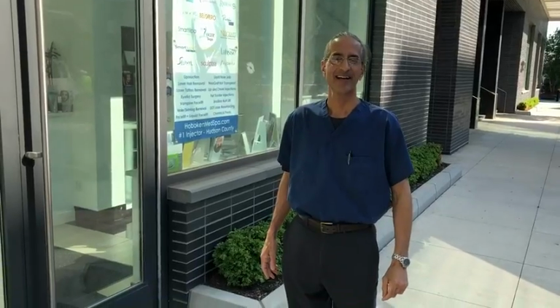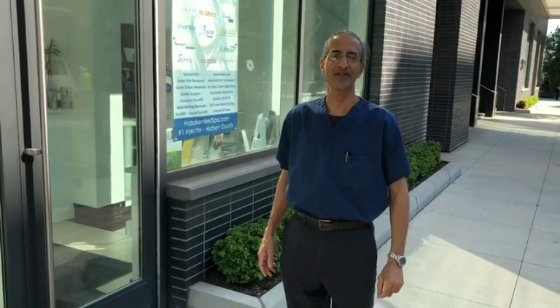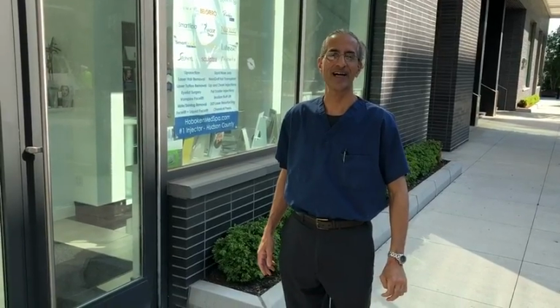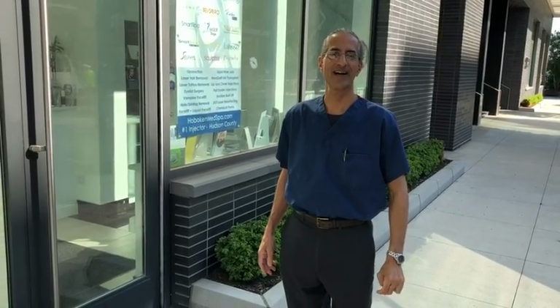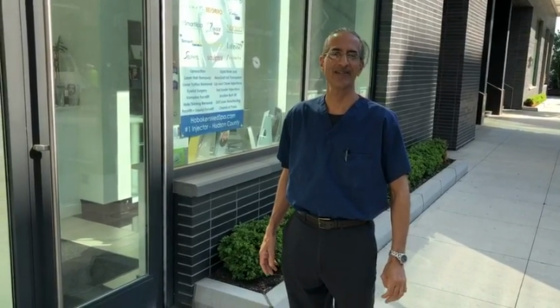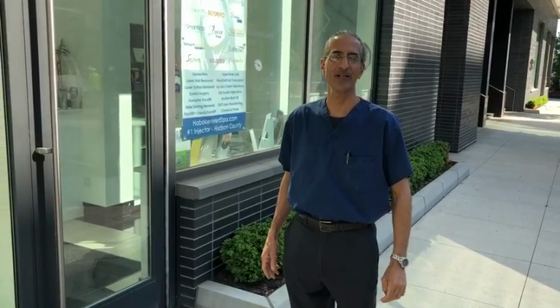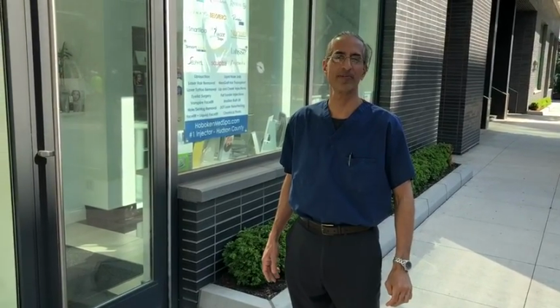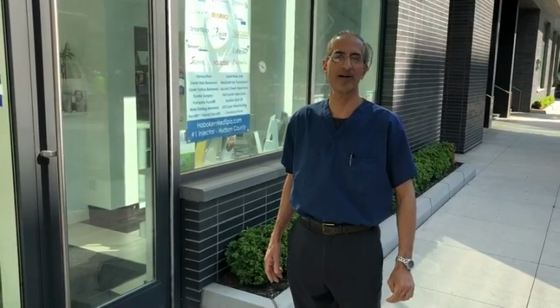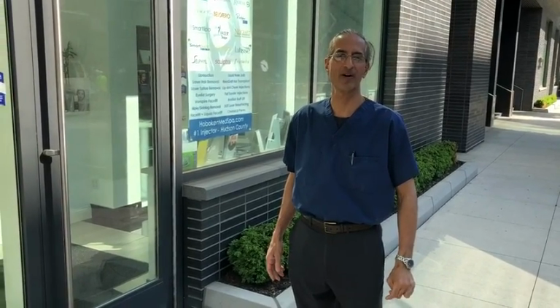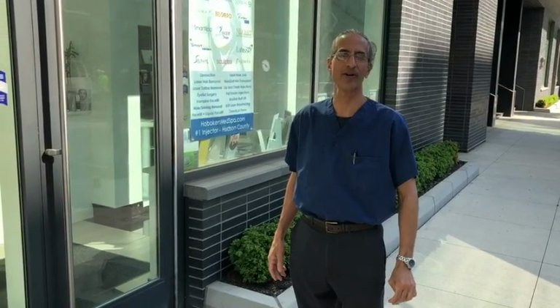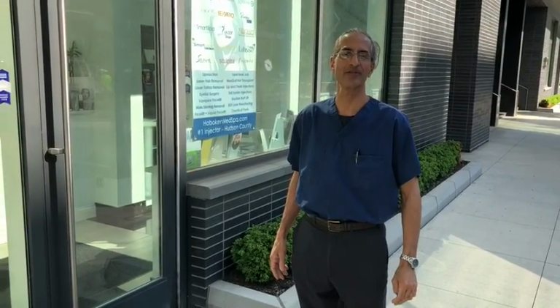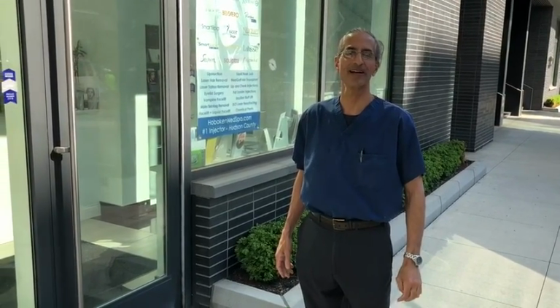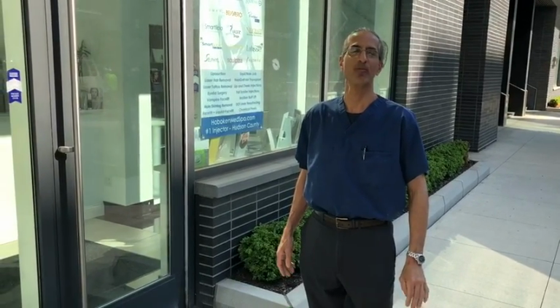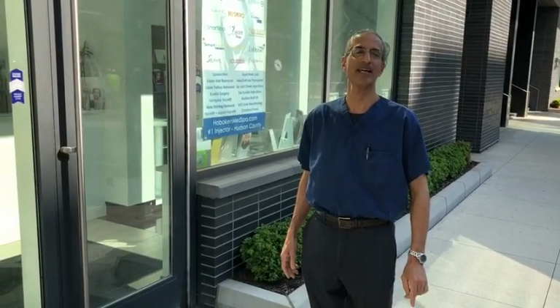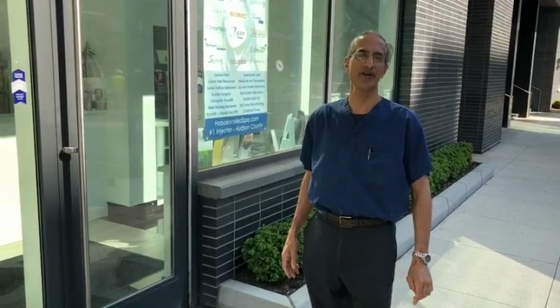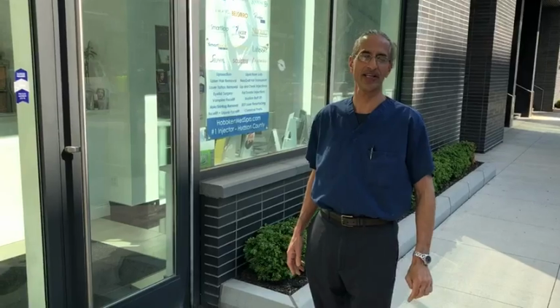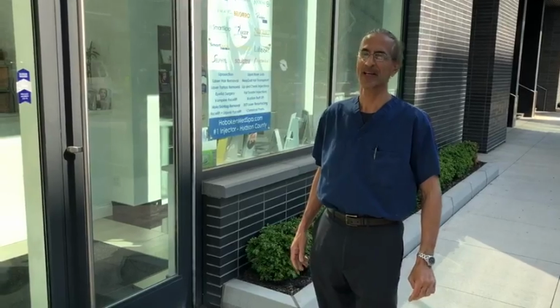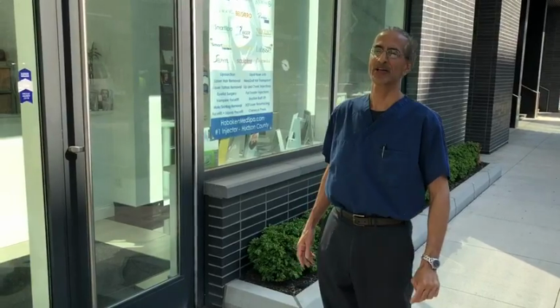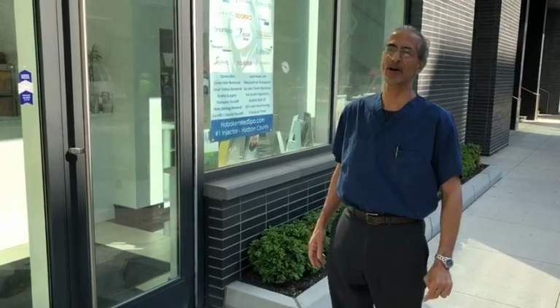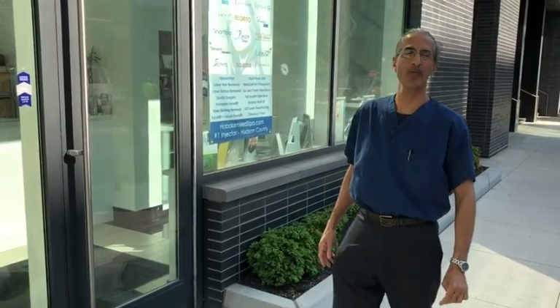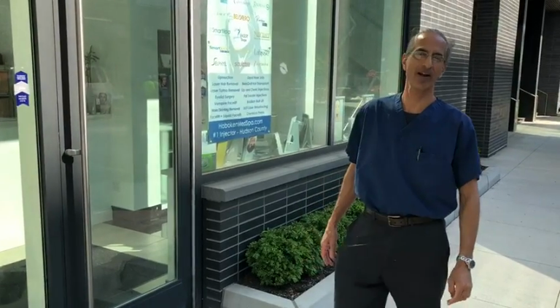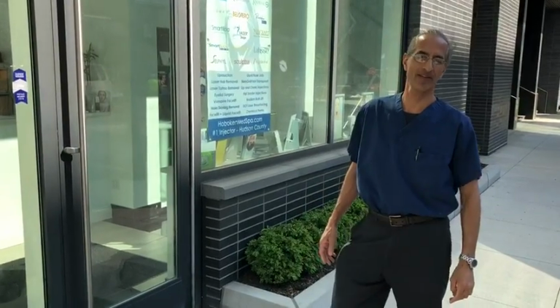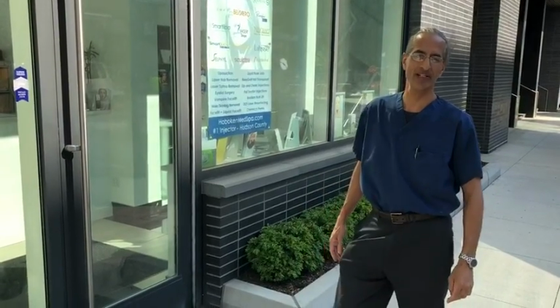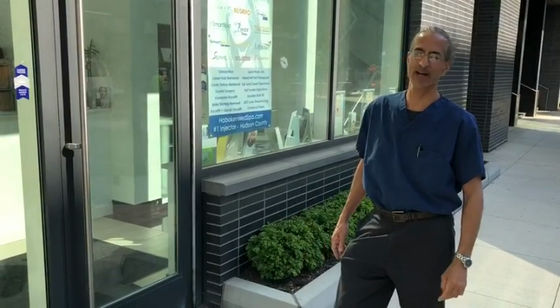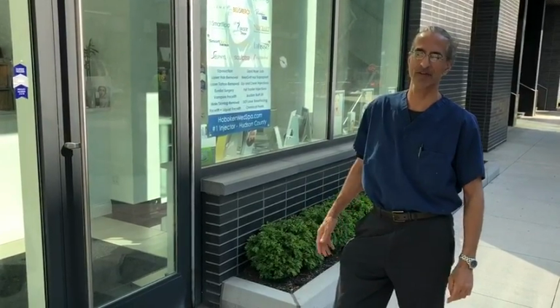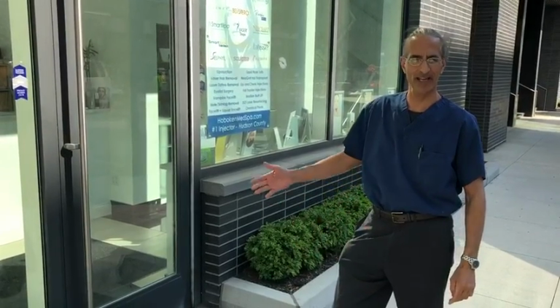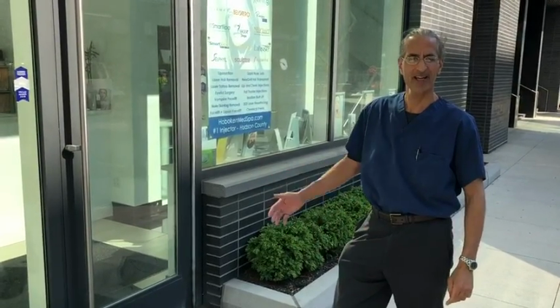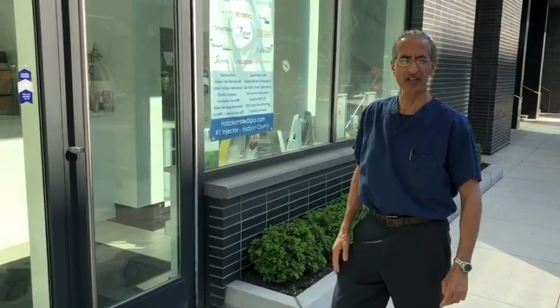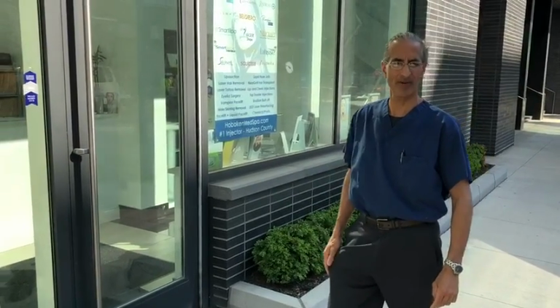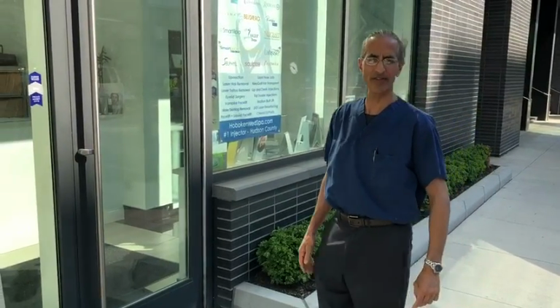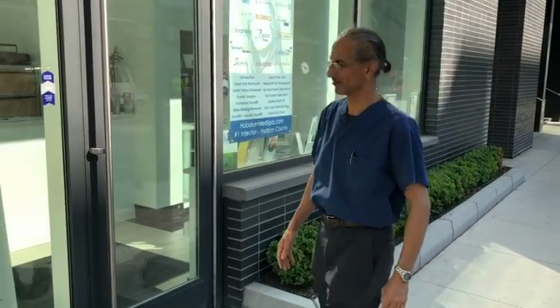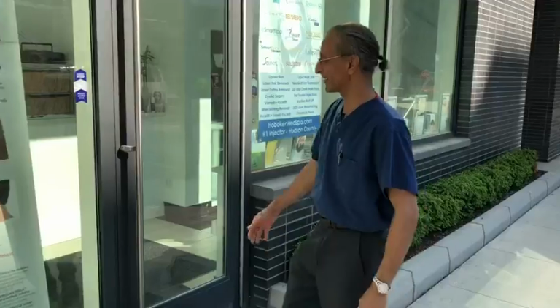Hi, I'm Dr. Taj Khan from Edgewater Med Spa, Roe Wilkin Med Spa, and One Aesthetic in New York City. So here we are at my Weehawken office and I just wanted to give you a tour of my office right now.